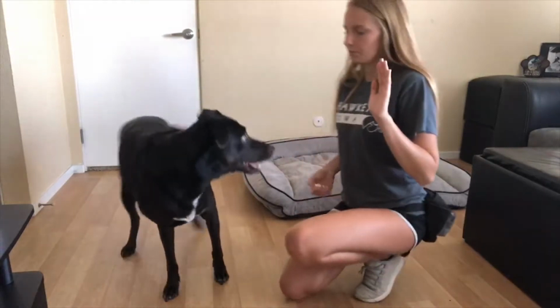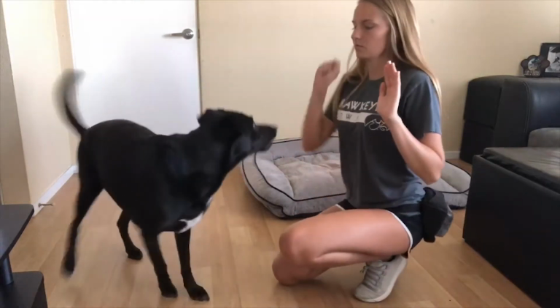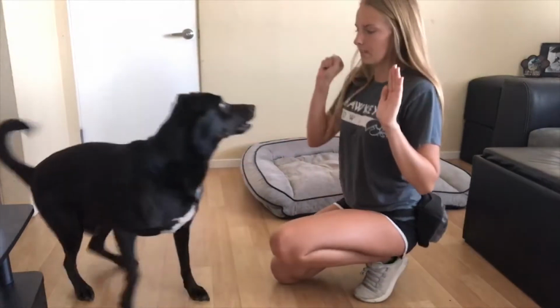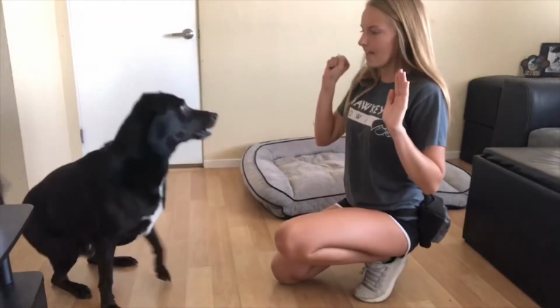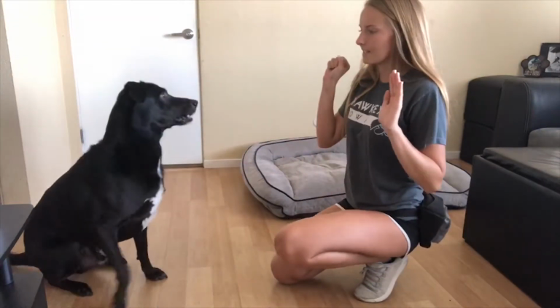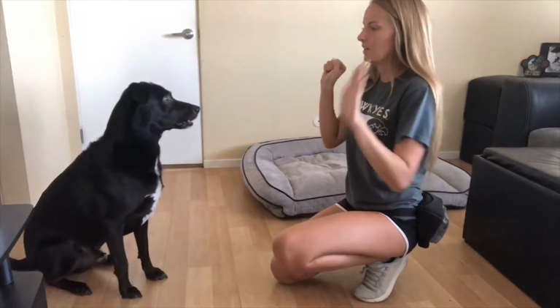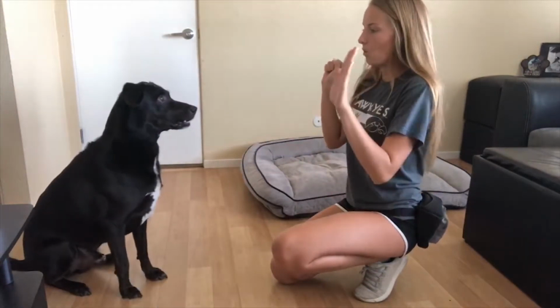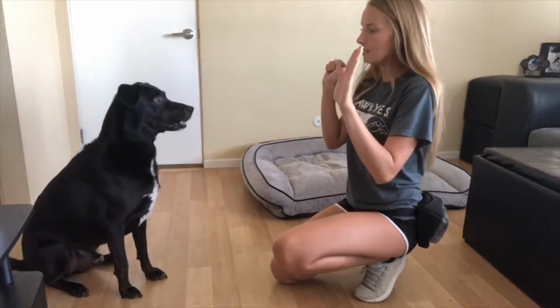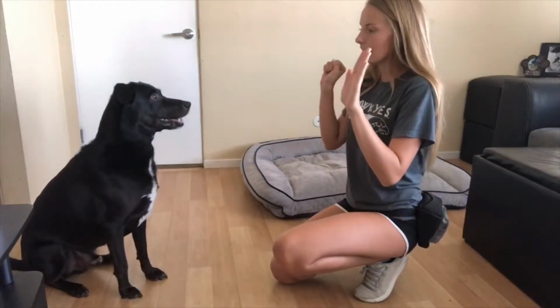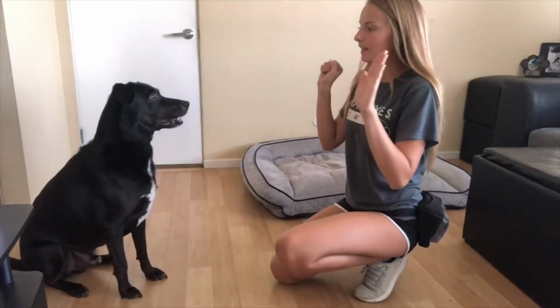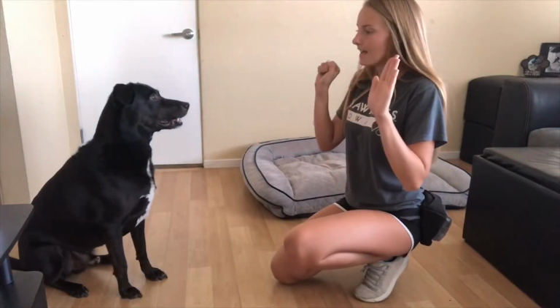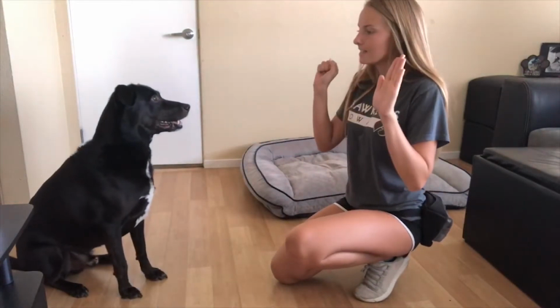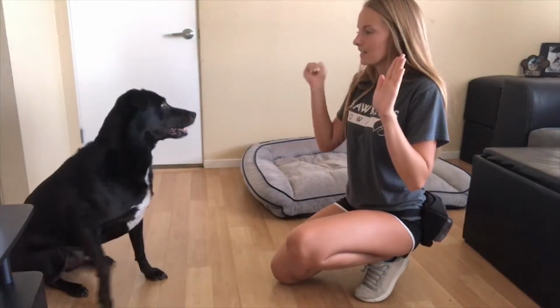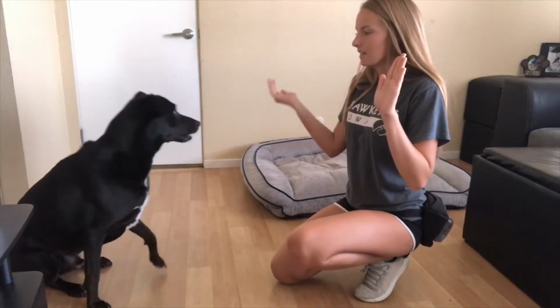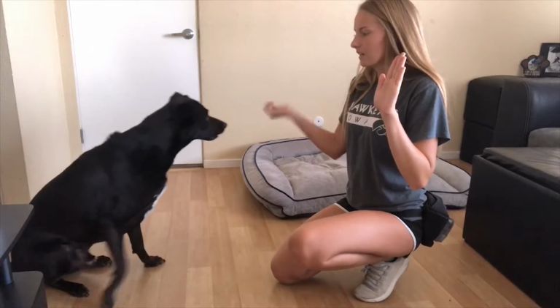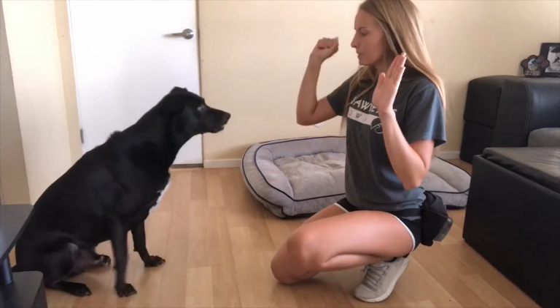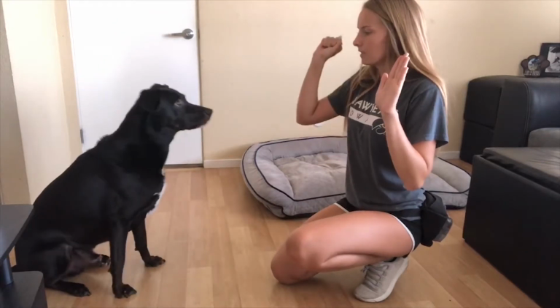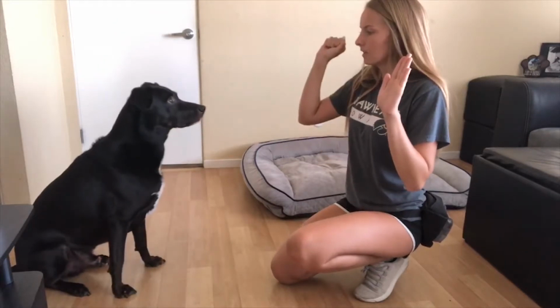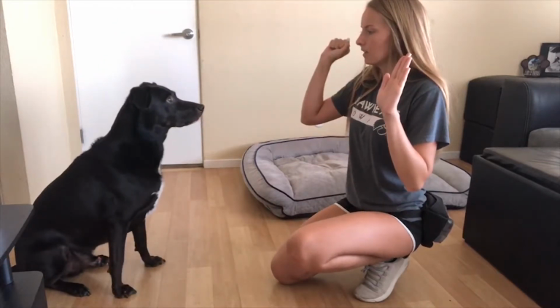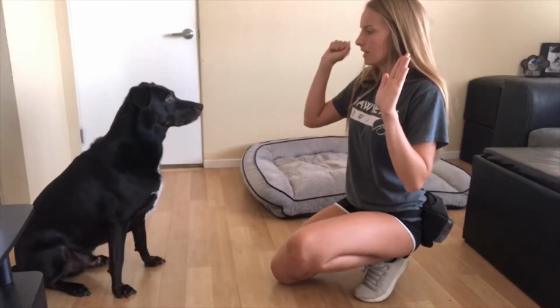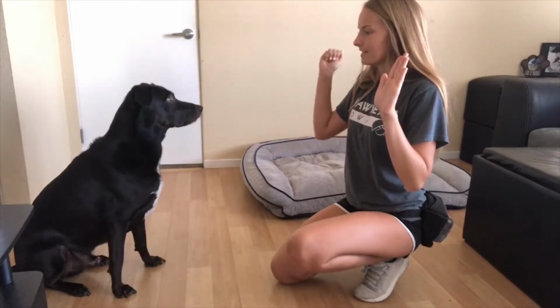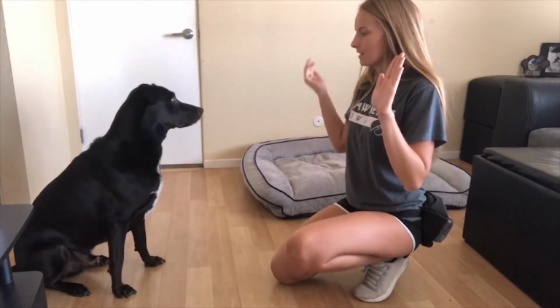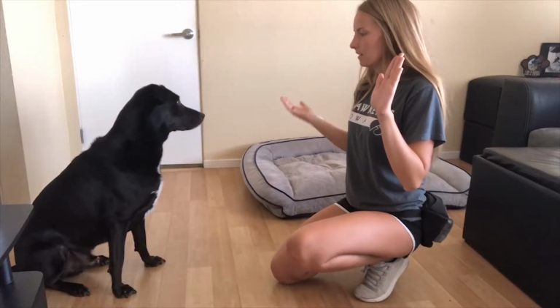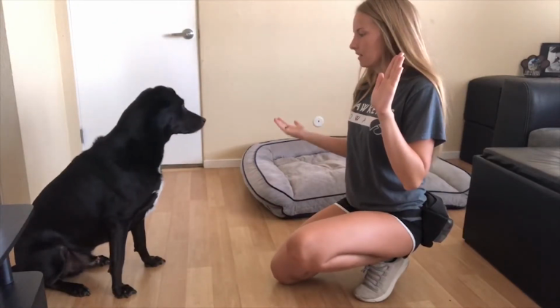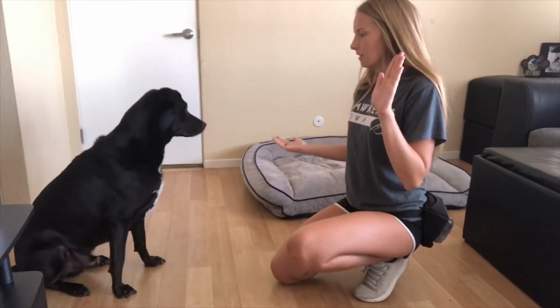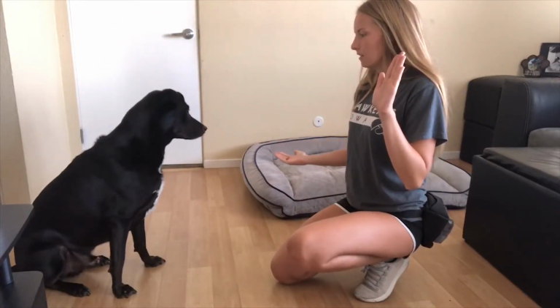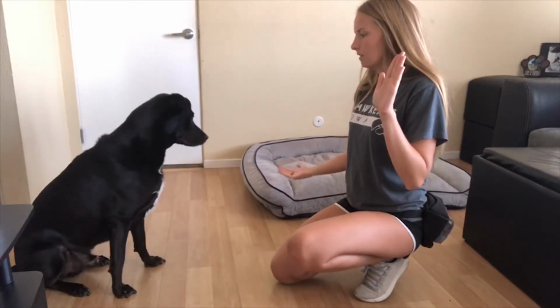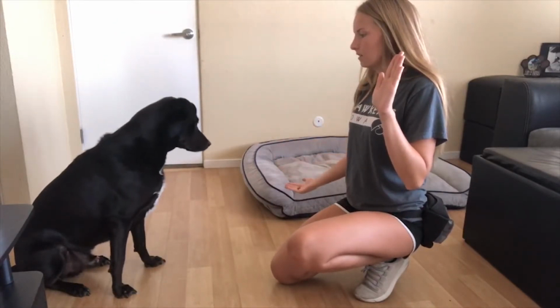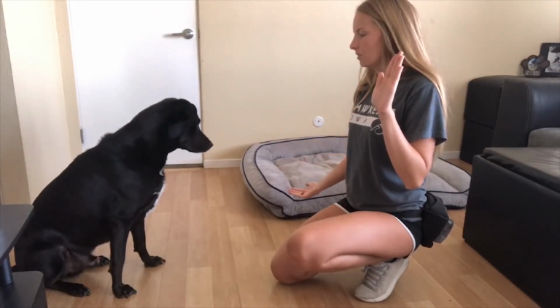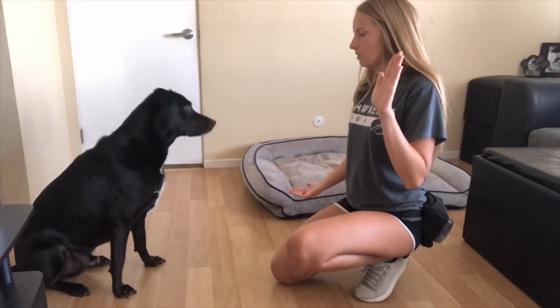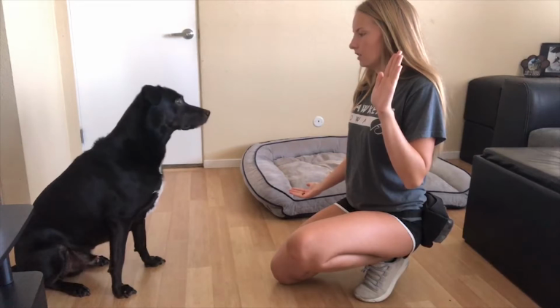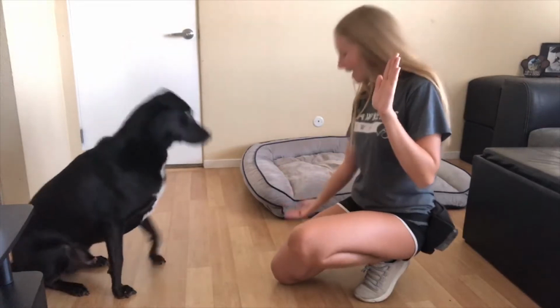Ready? Yes. Wait. Yes. Whoops. Yes. Okay.